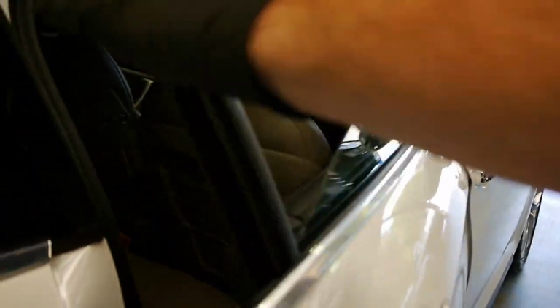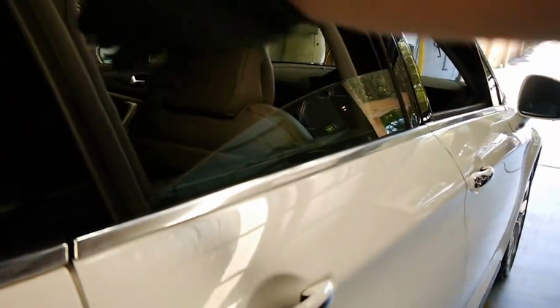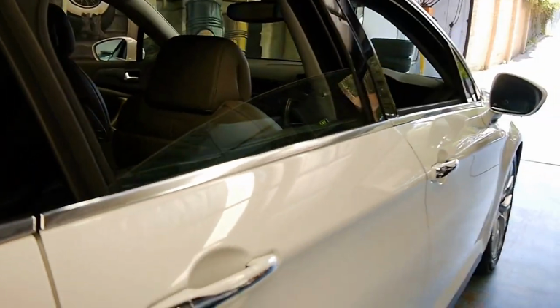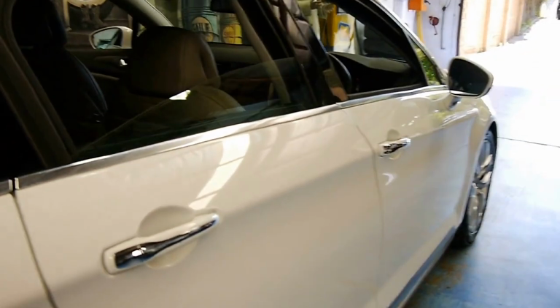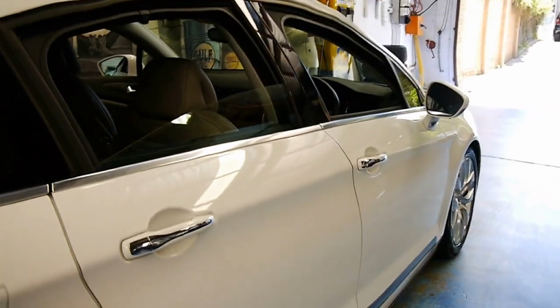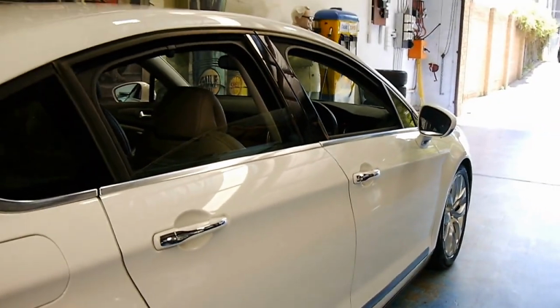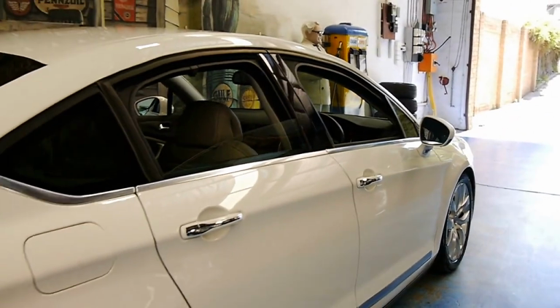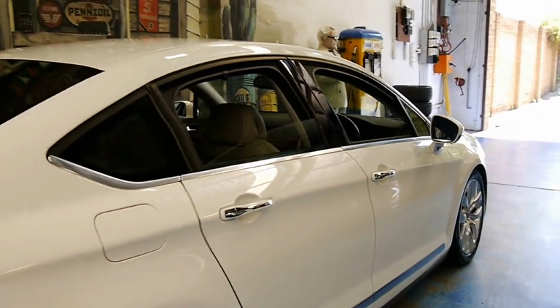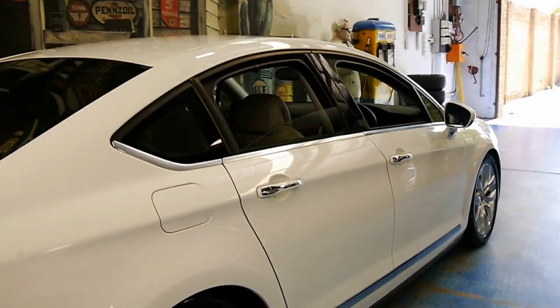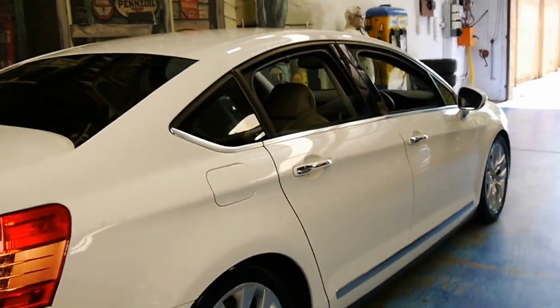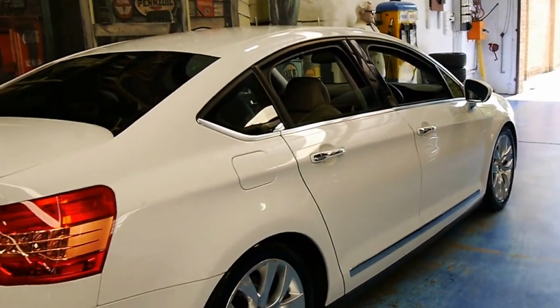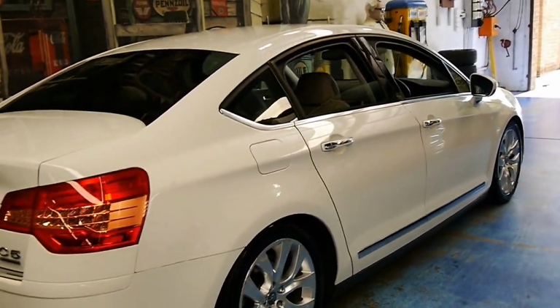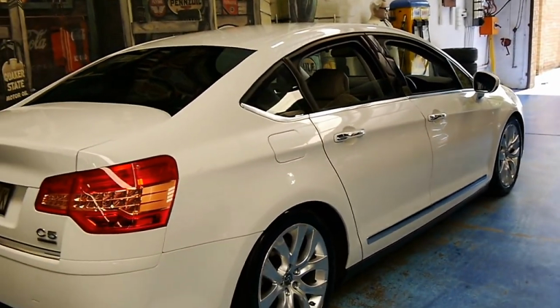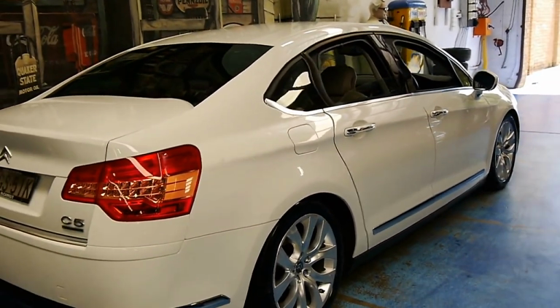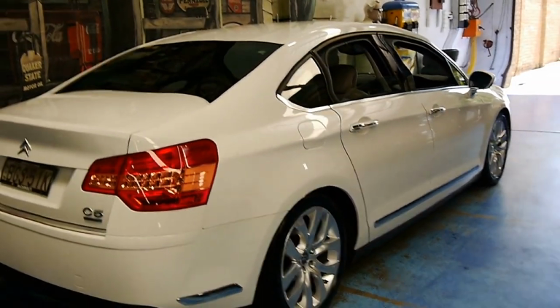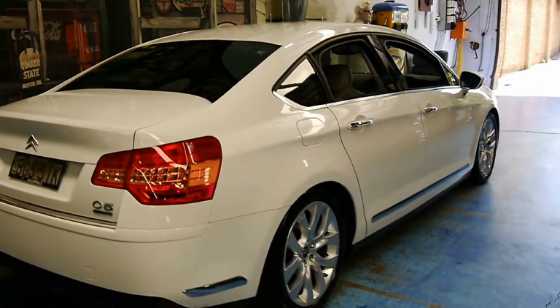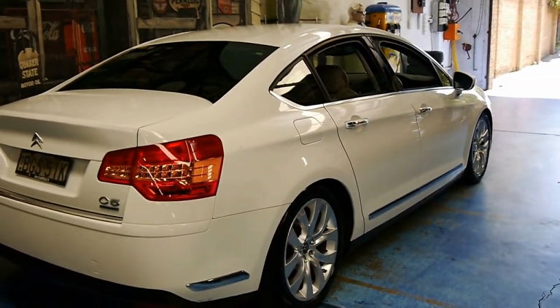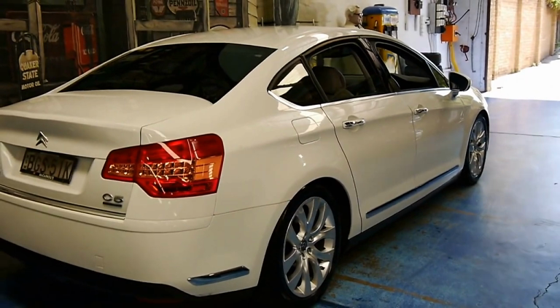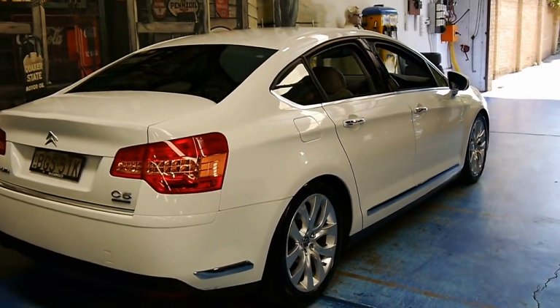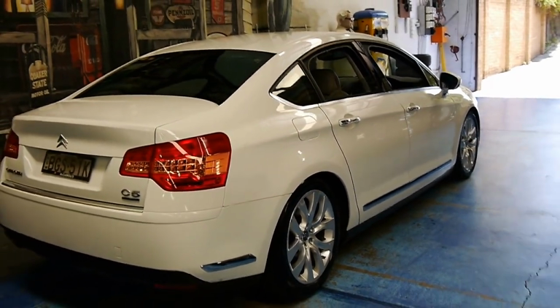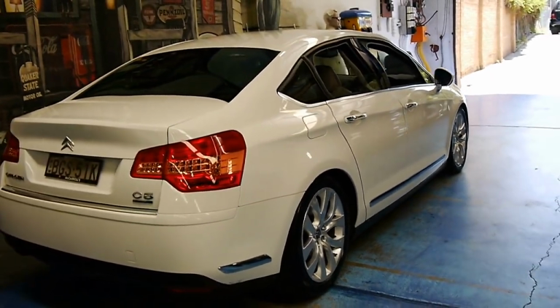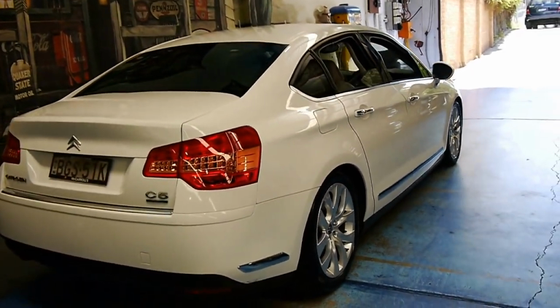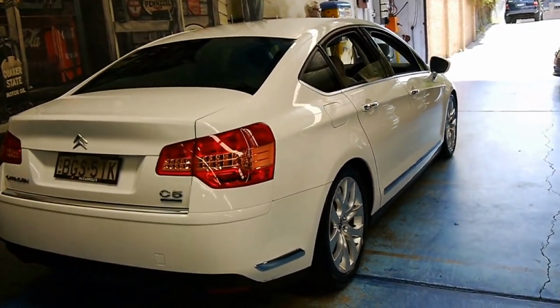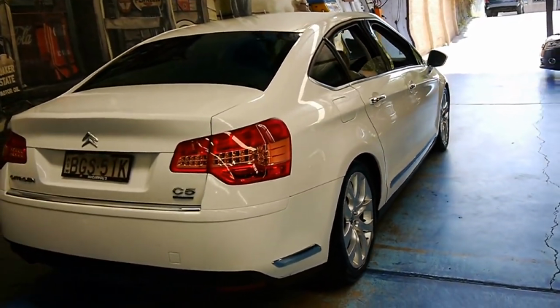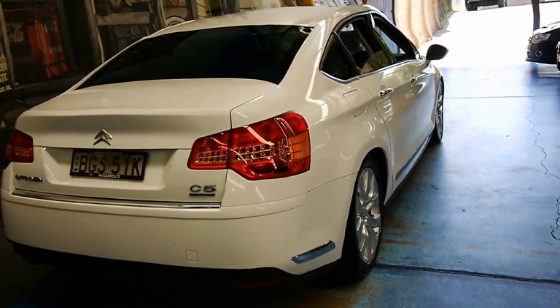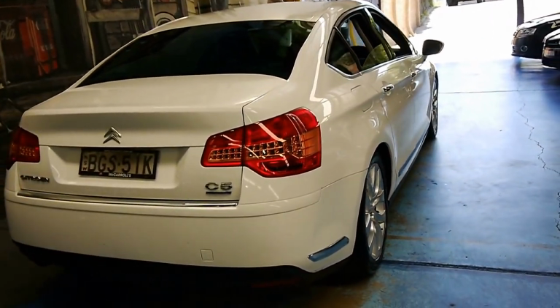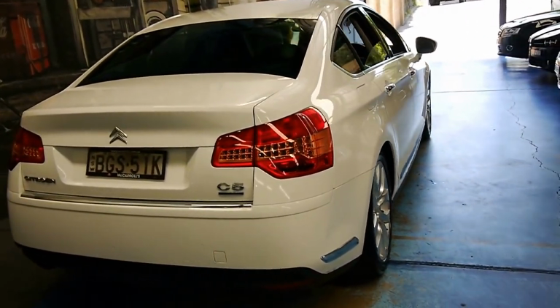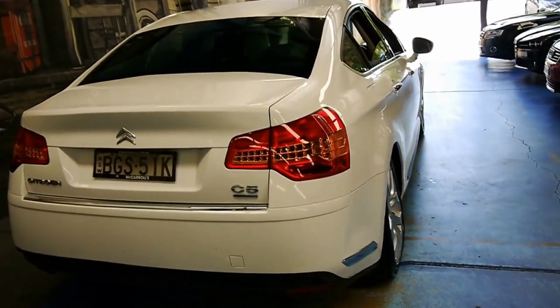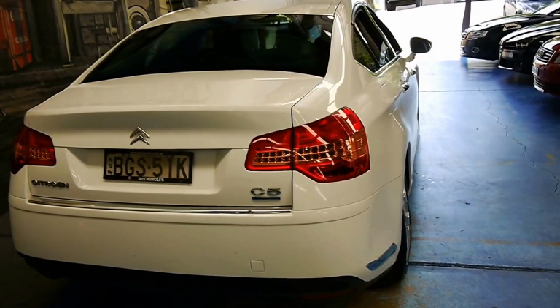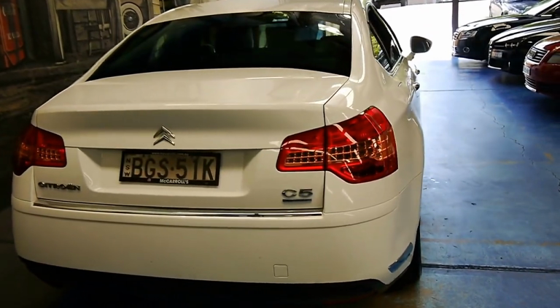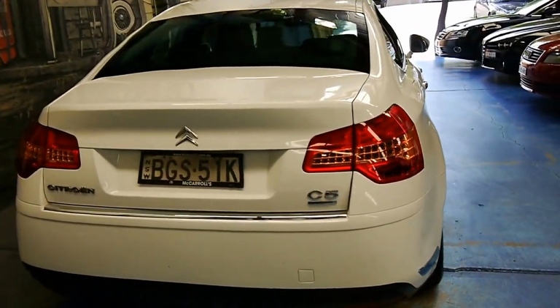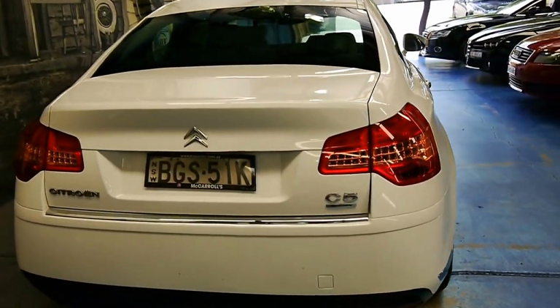Obviously it does have the hydraulic suspension, as you would probably know if you're looking at a Citroen C5. At the moment it's on the lowest setting. It has four settings: high, normal and low.